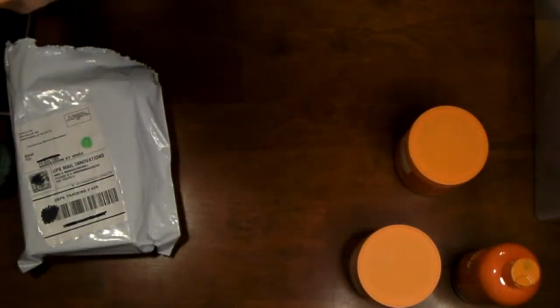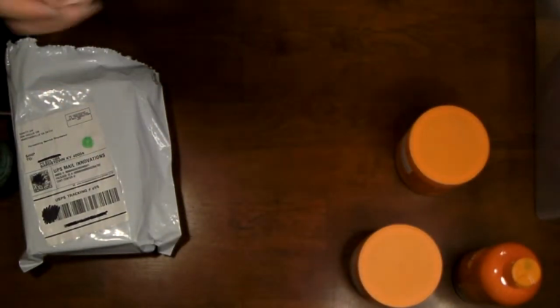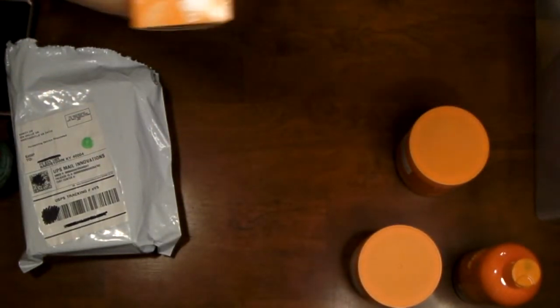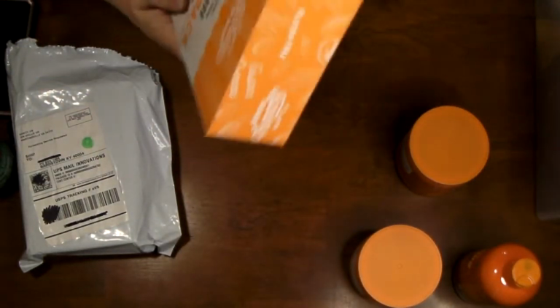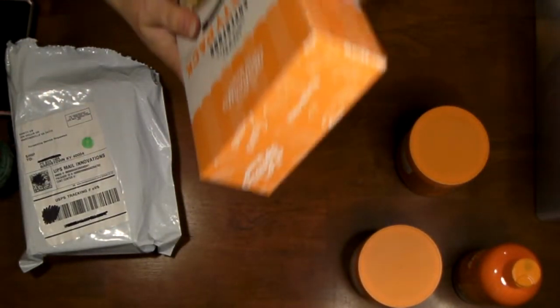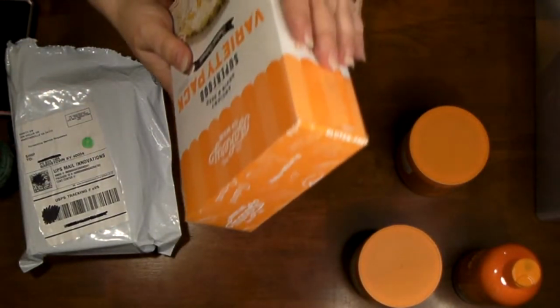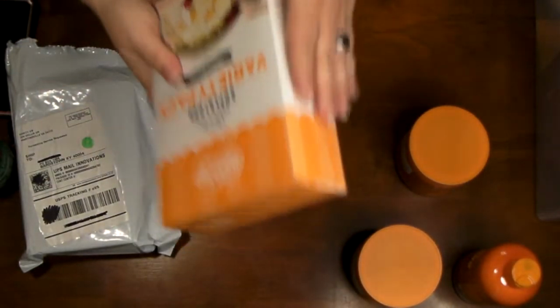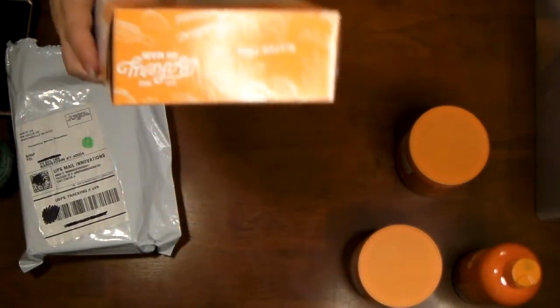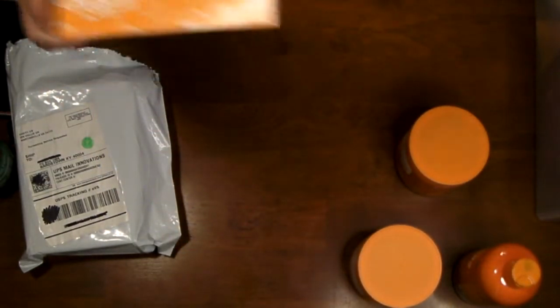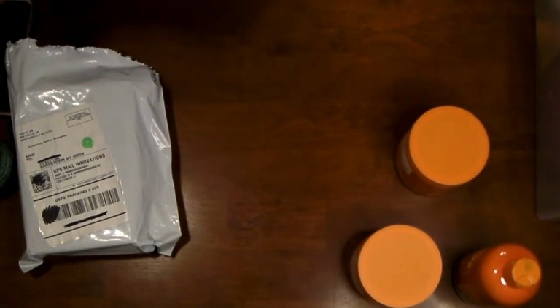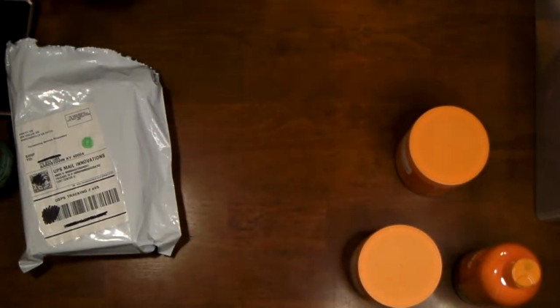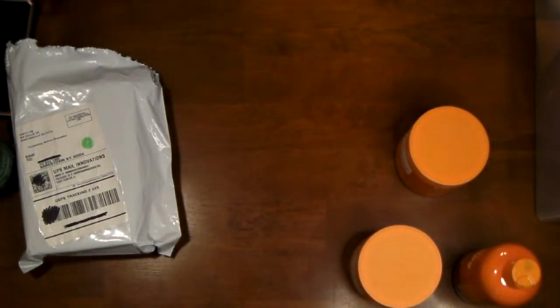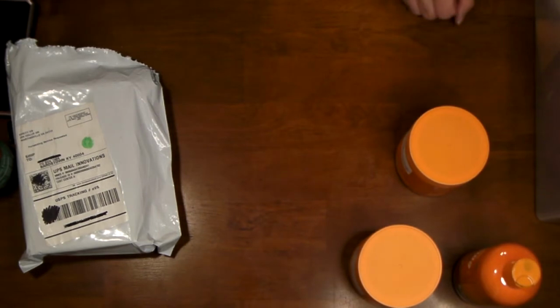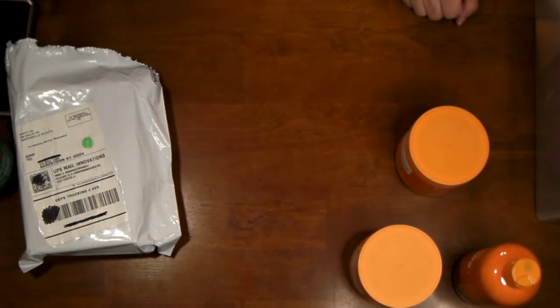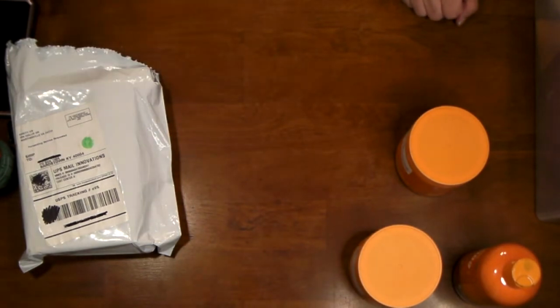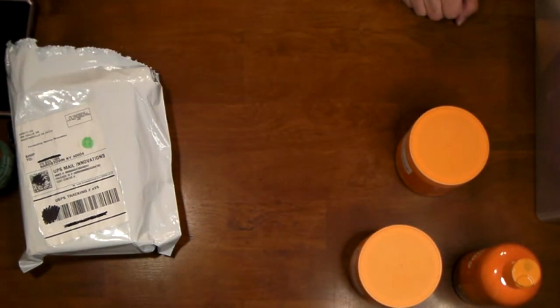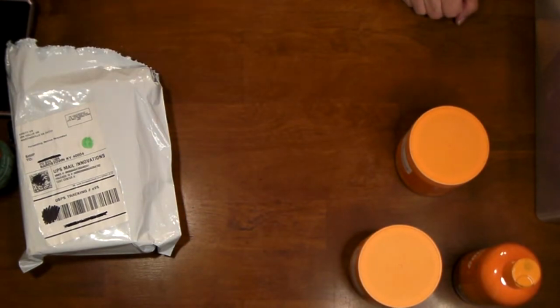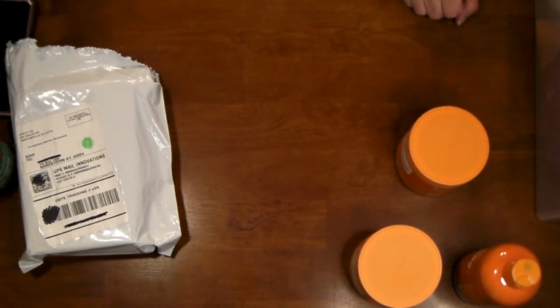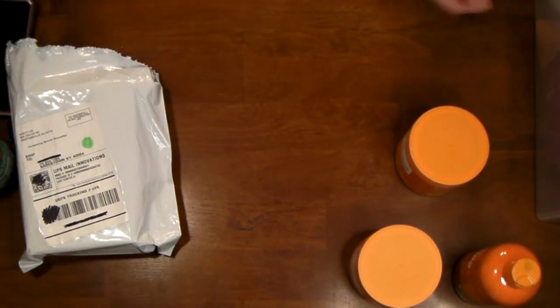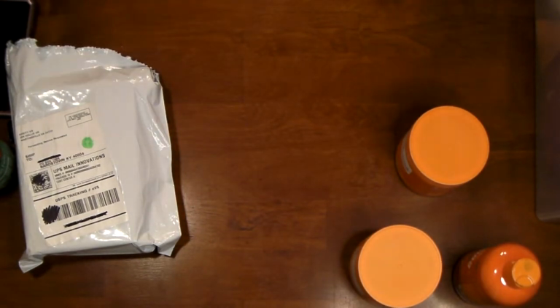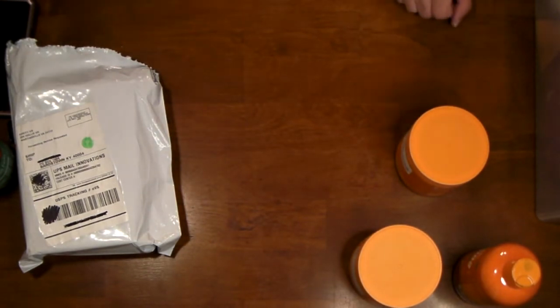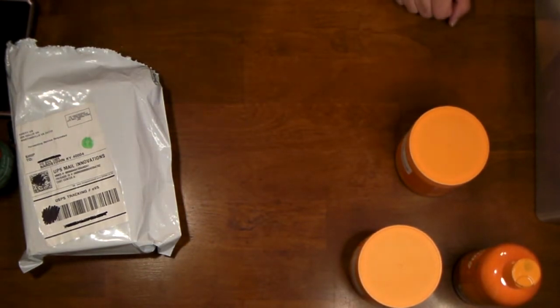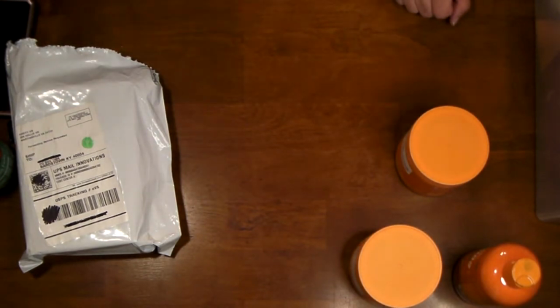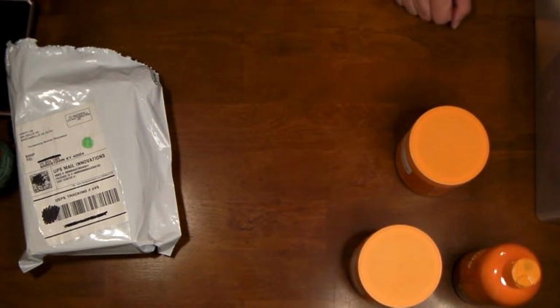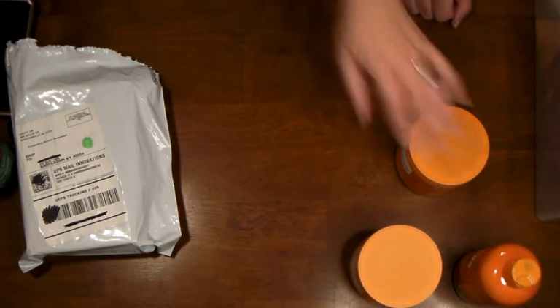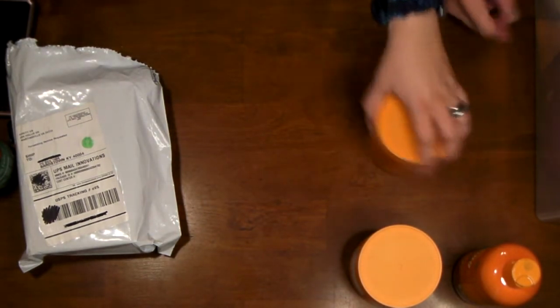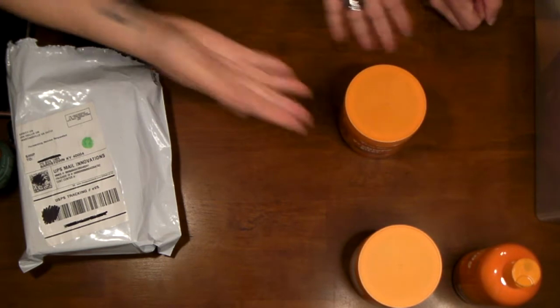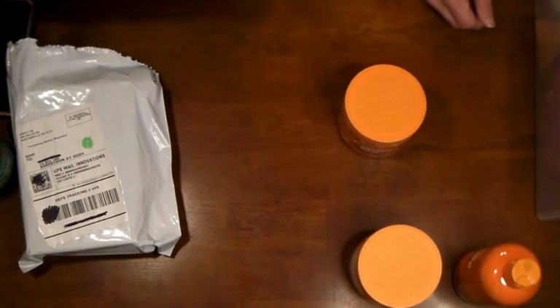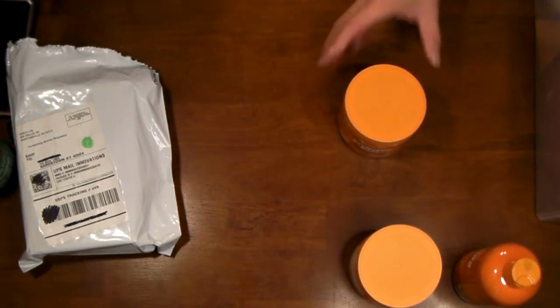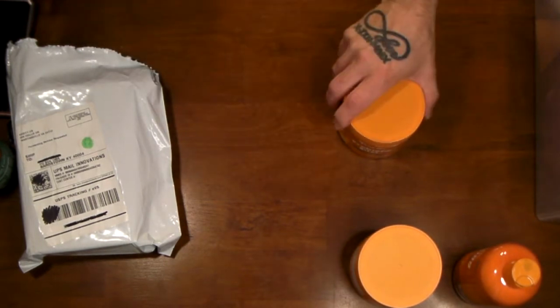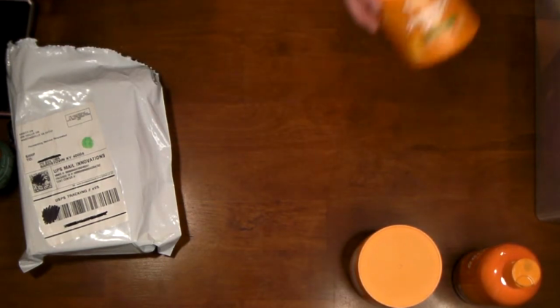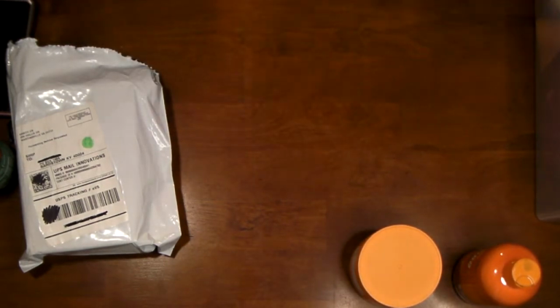I'm giving the majority of them to our son because he likes oatmeal. I already sent them to him since he lives in Tennessee.